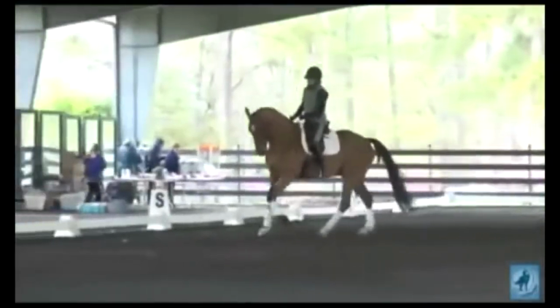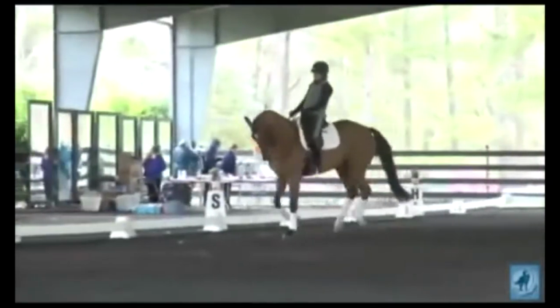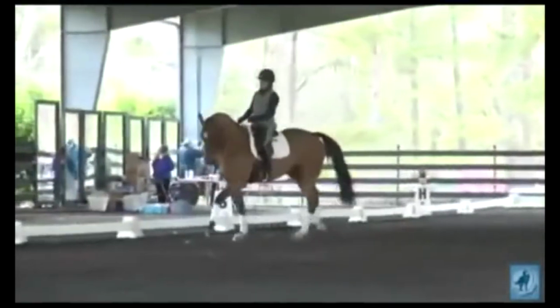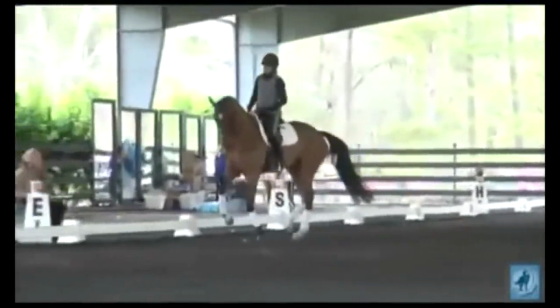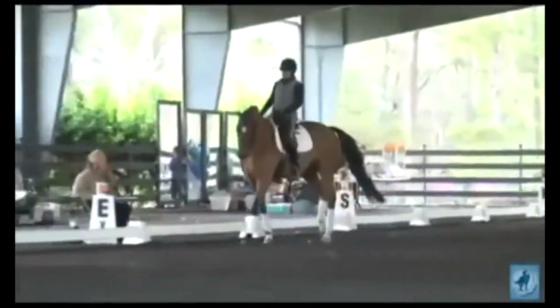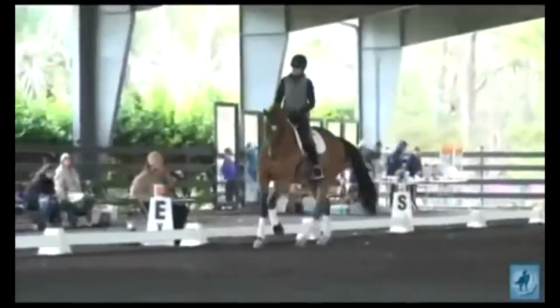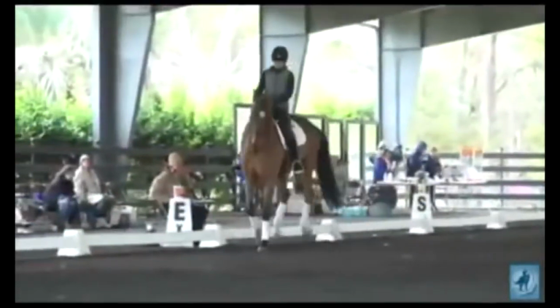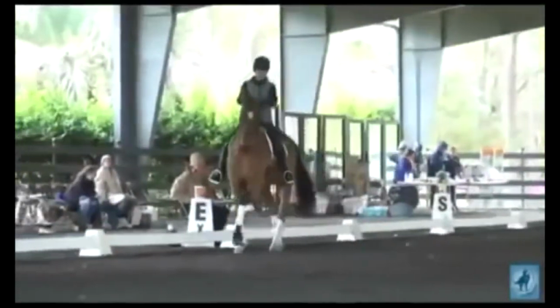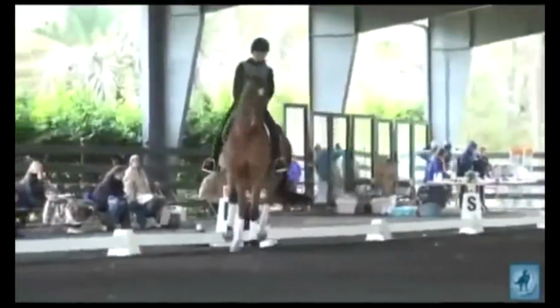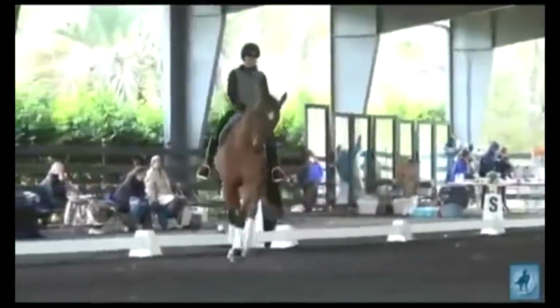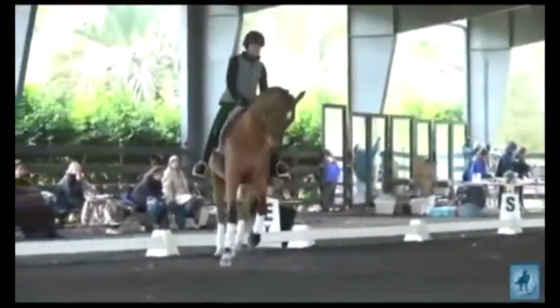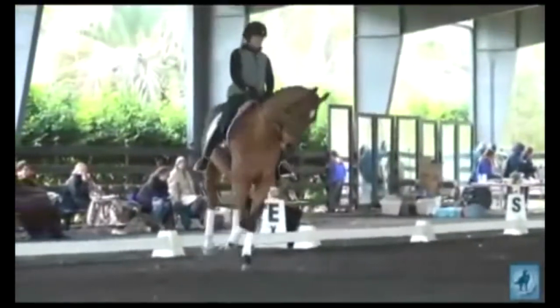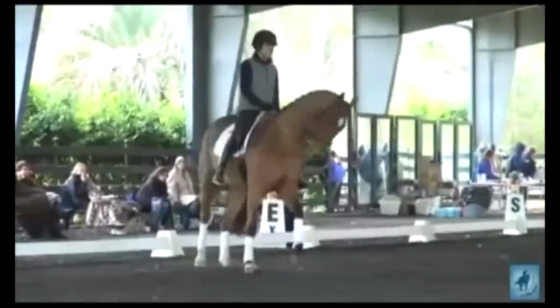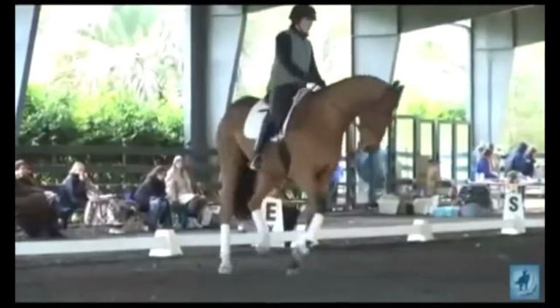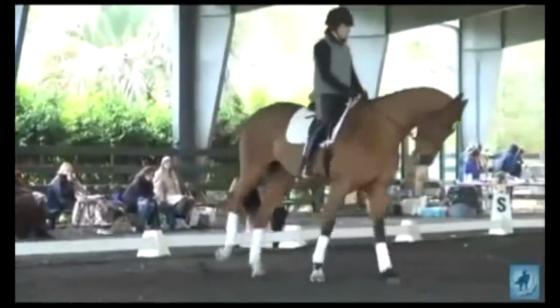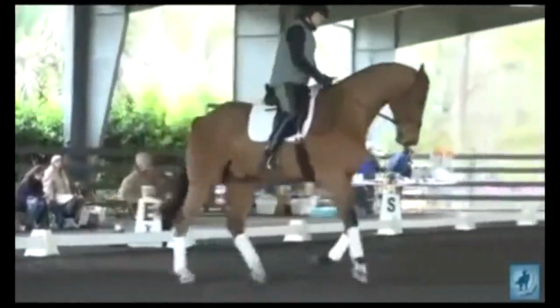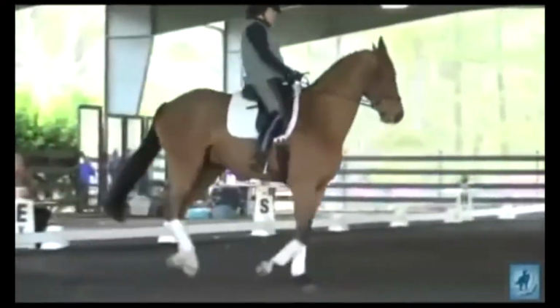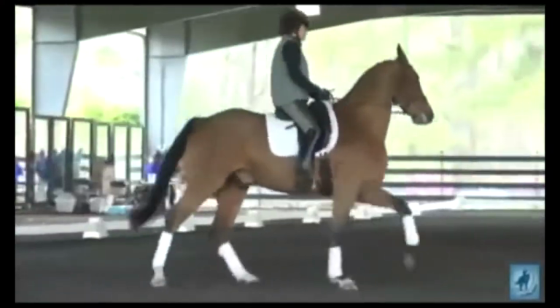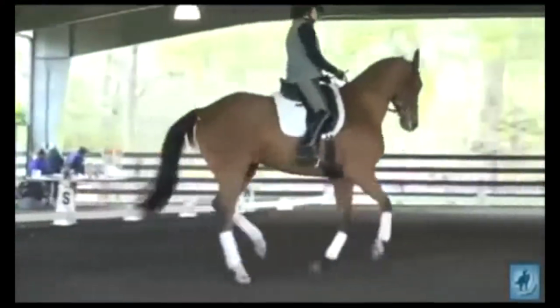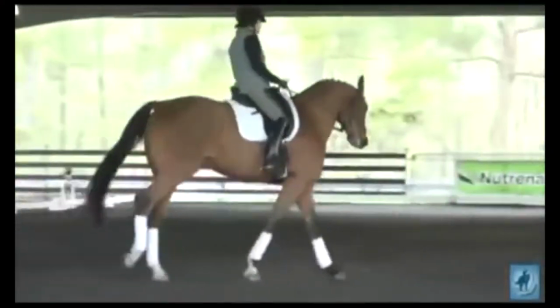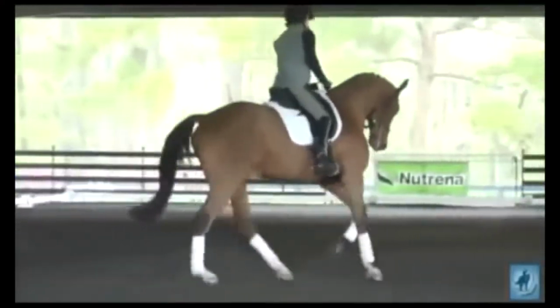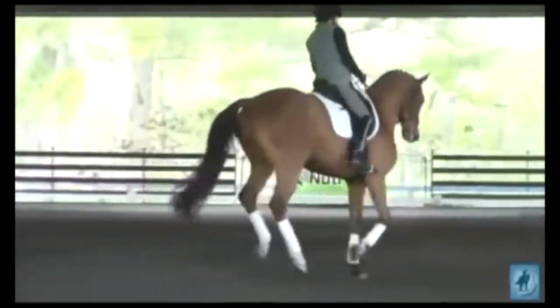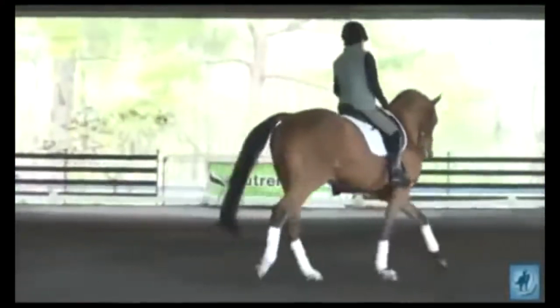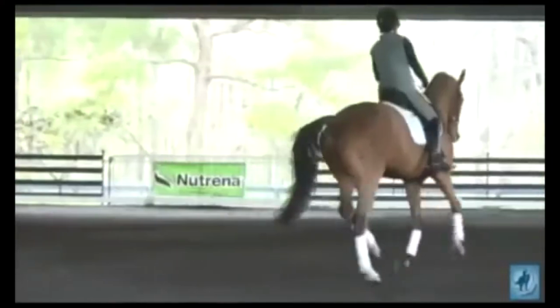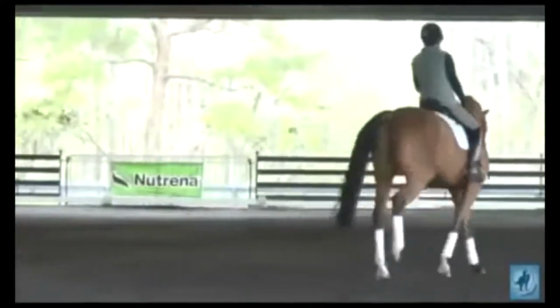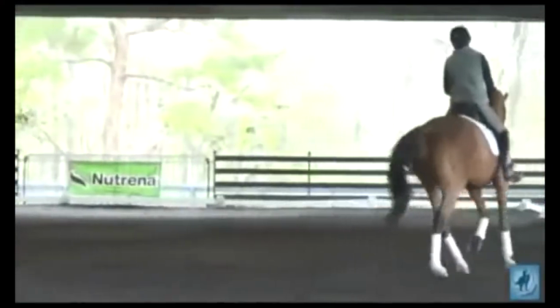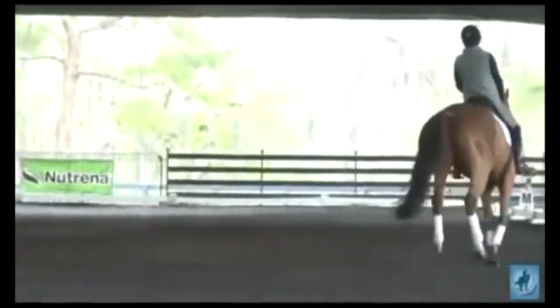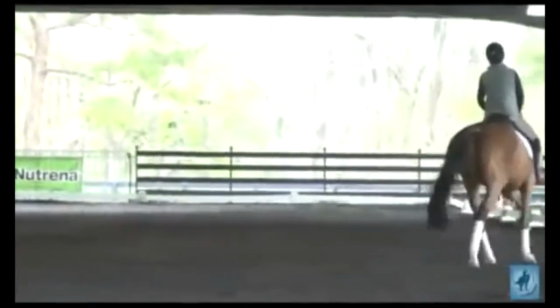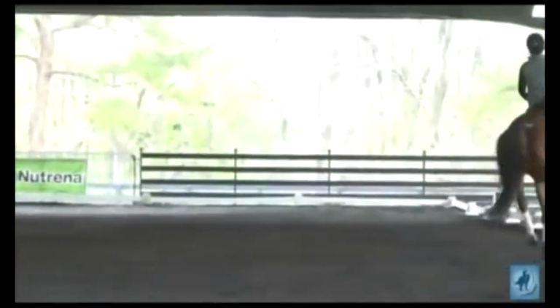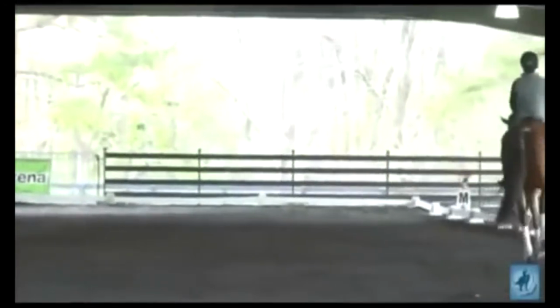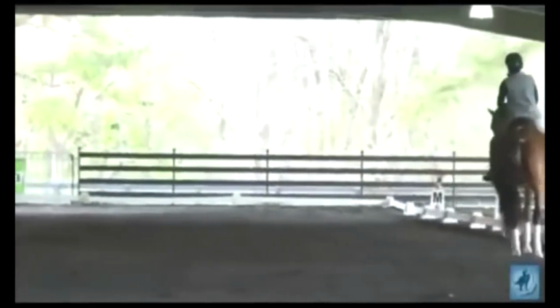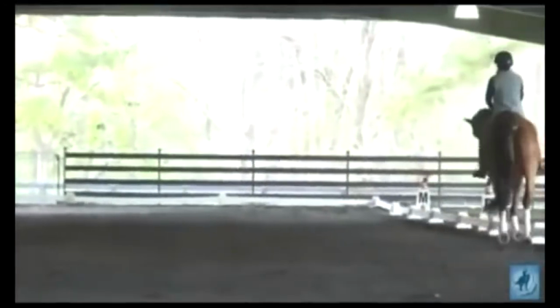And then straighten. Good. Lighten your hand. Keep your outside leg from coming off the horse — can you feel it come off the horse there? Stay back, spiral in on the circle.